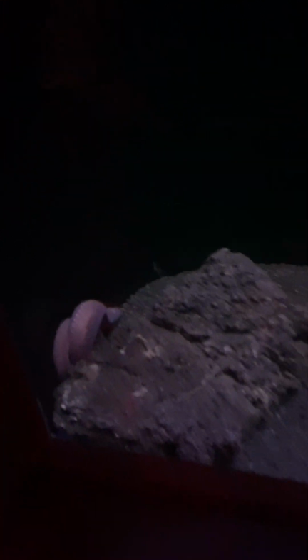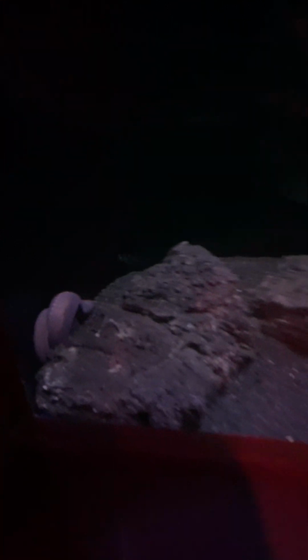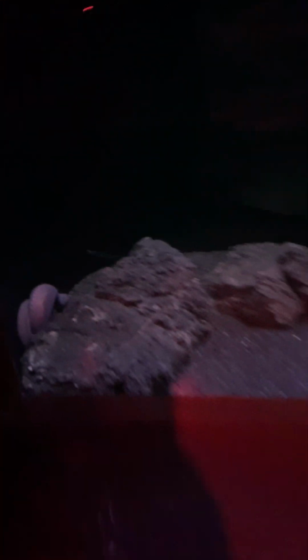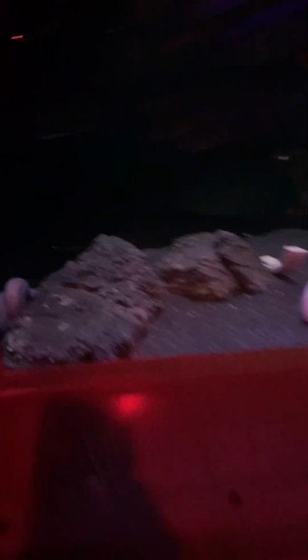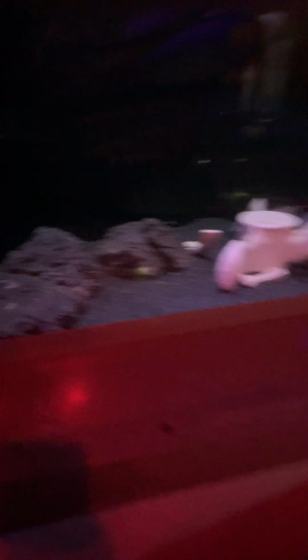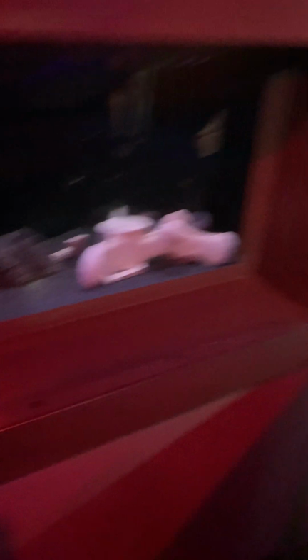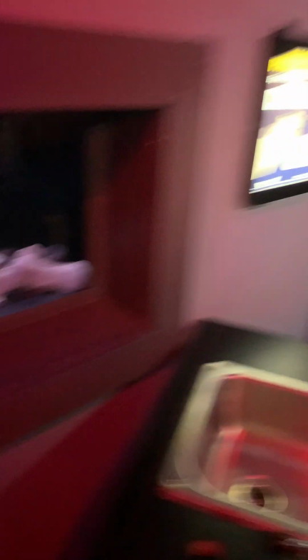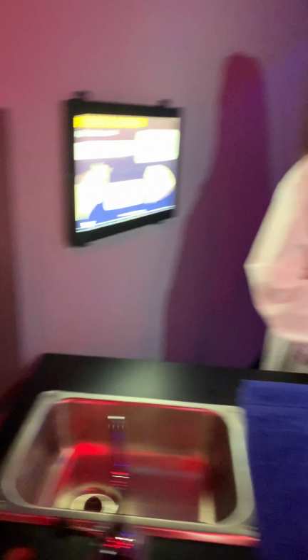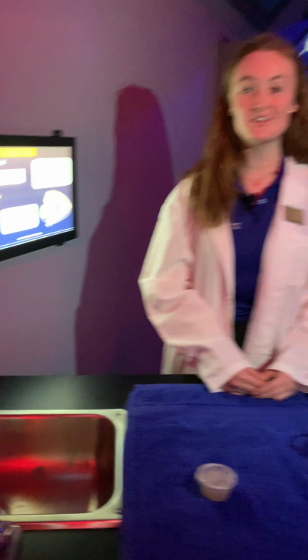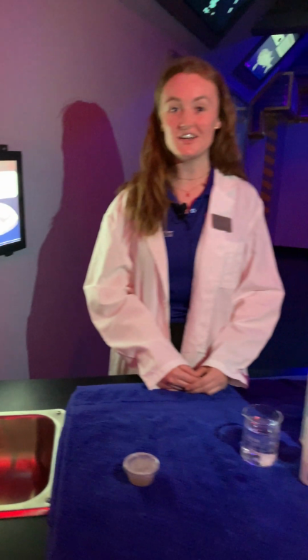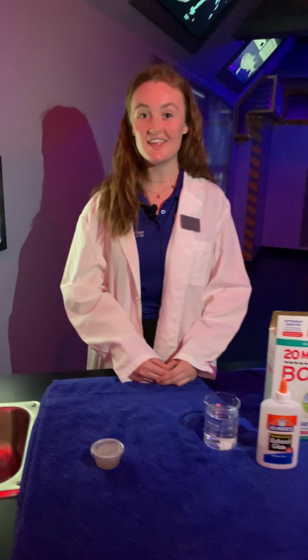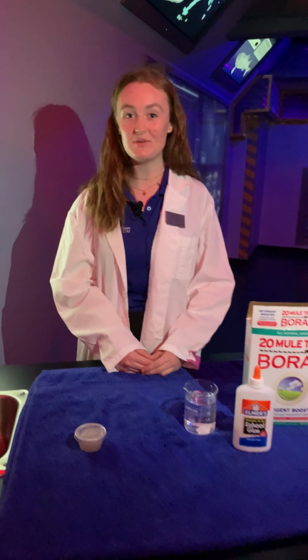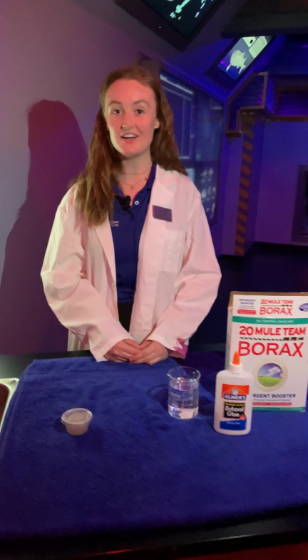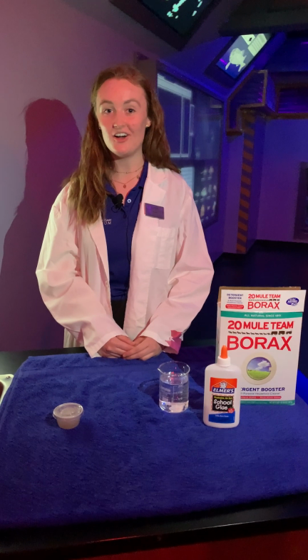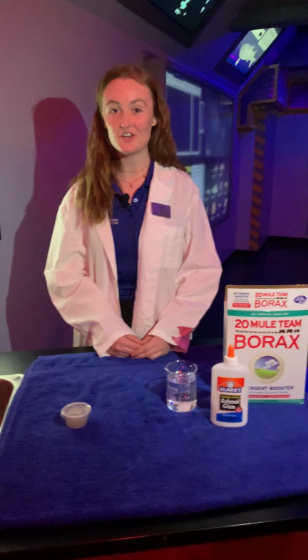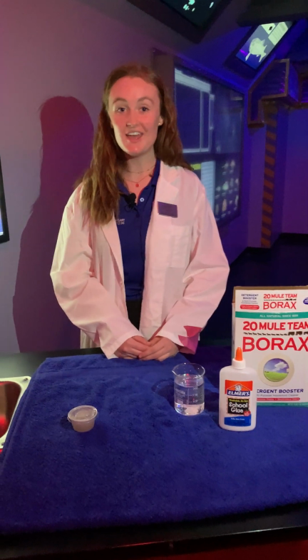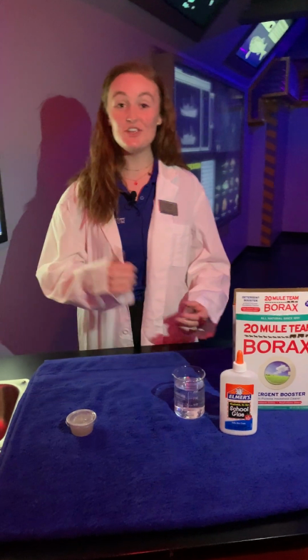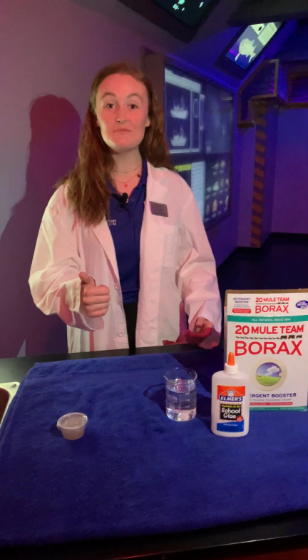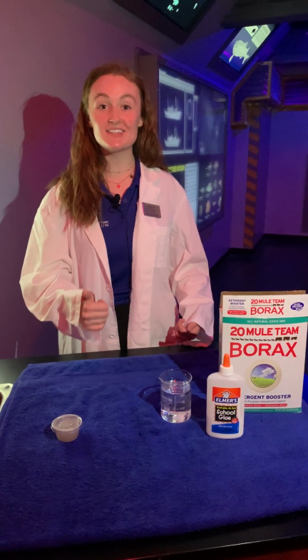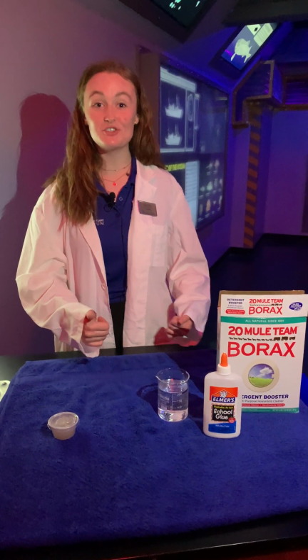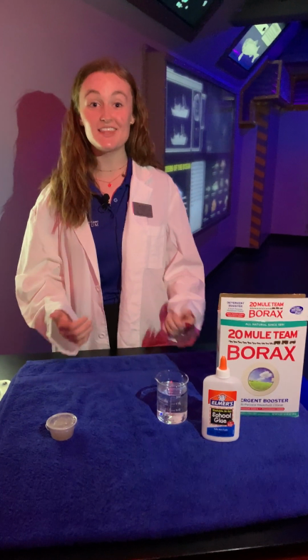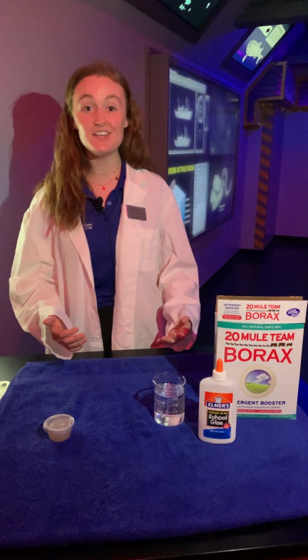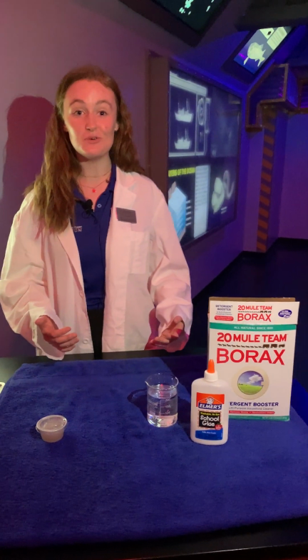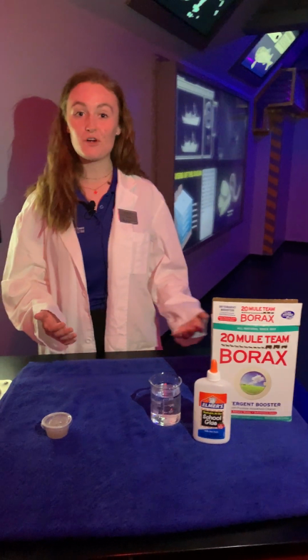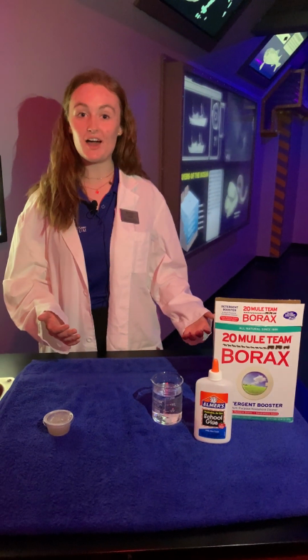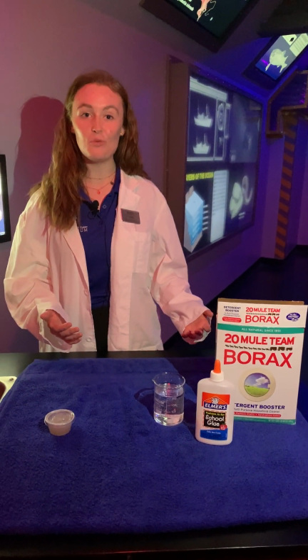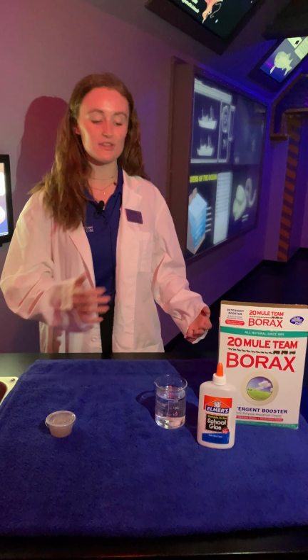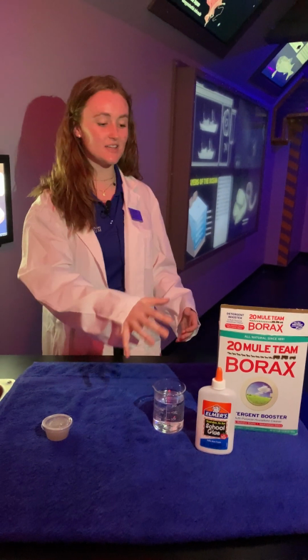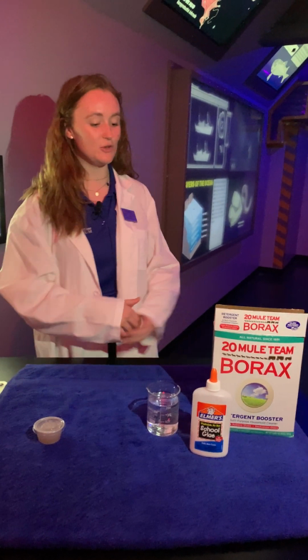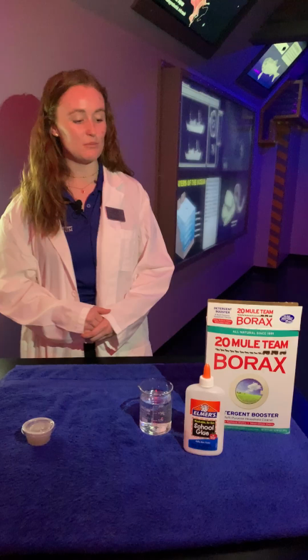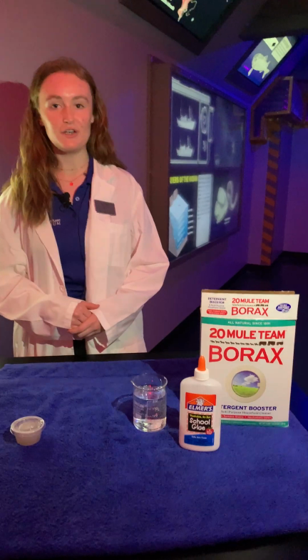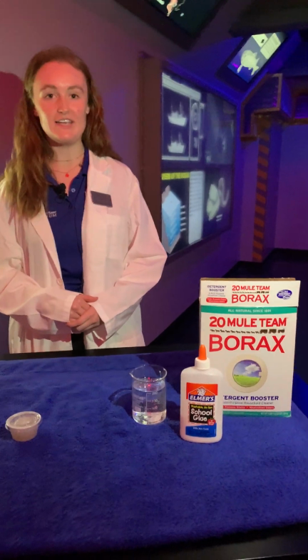Well, these fish have been making slime for the millions of years that they've been here on this earth, and you can make slime just like they do from at home with these few simple ingredients.